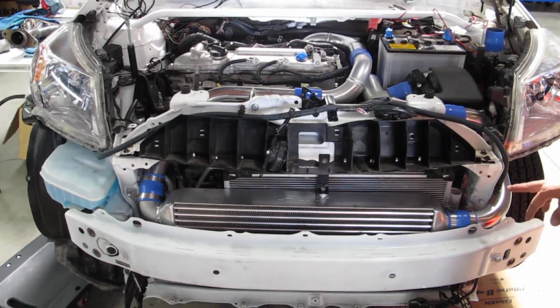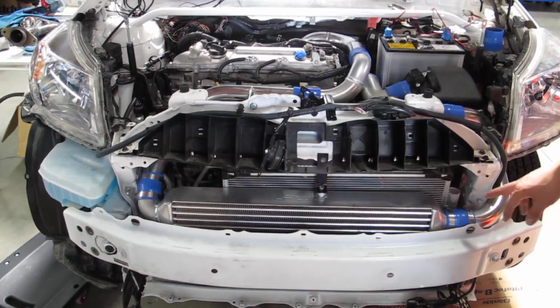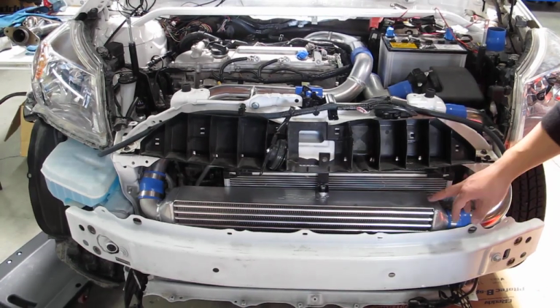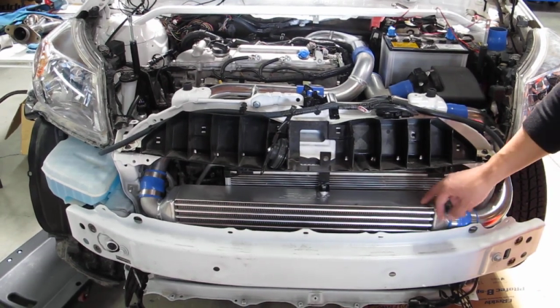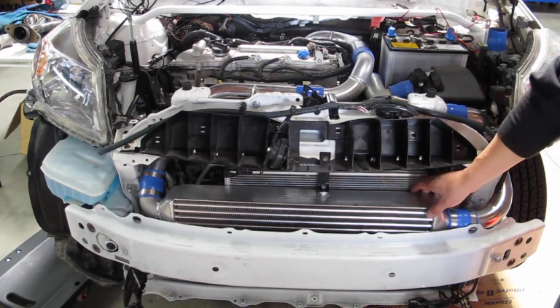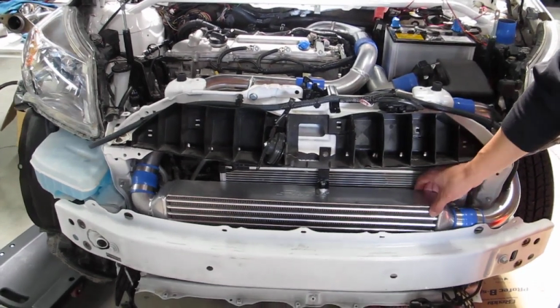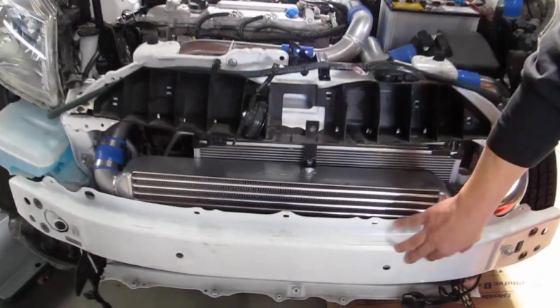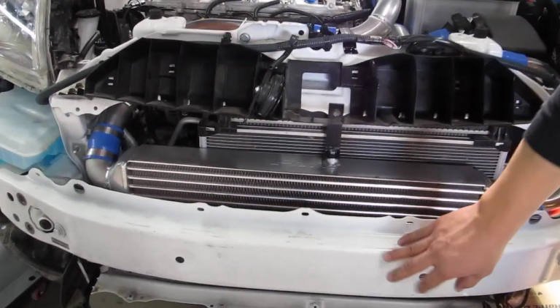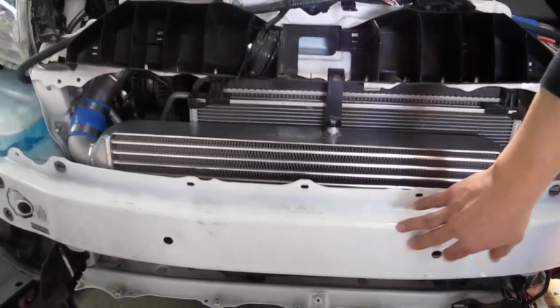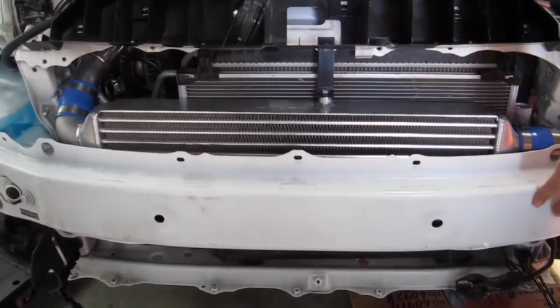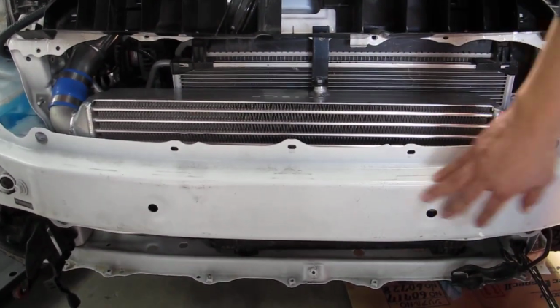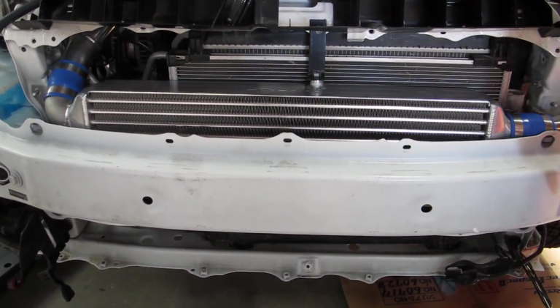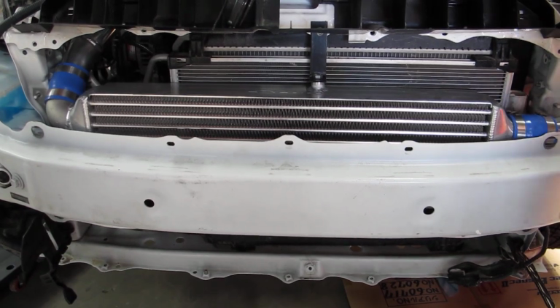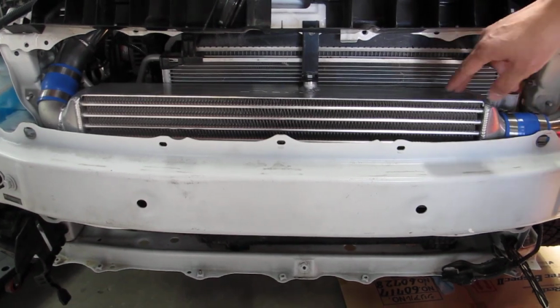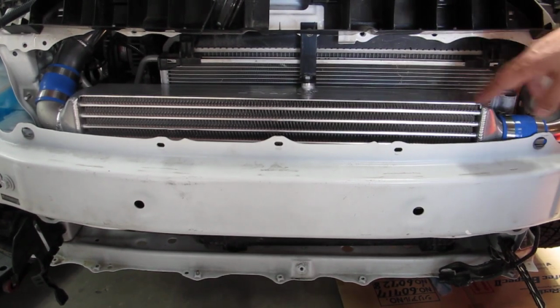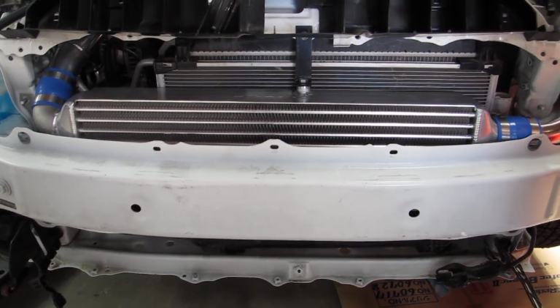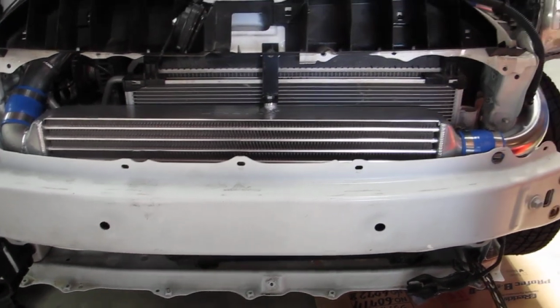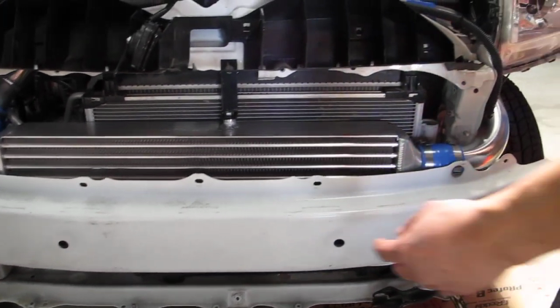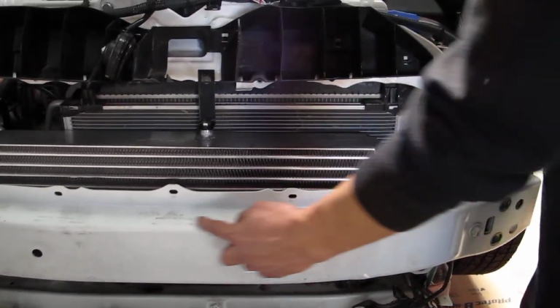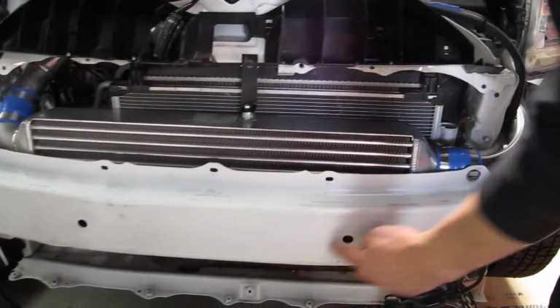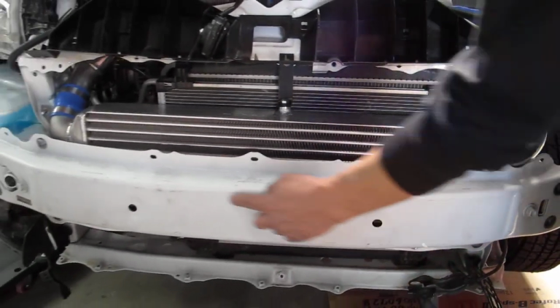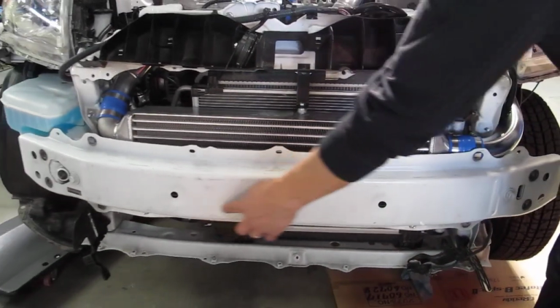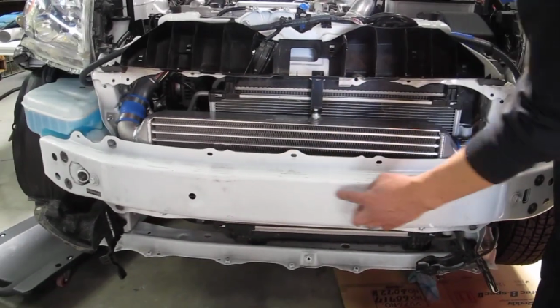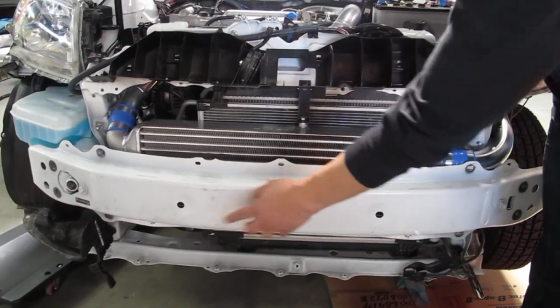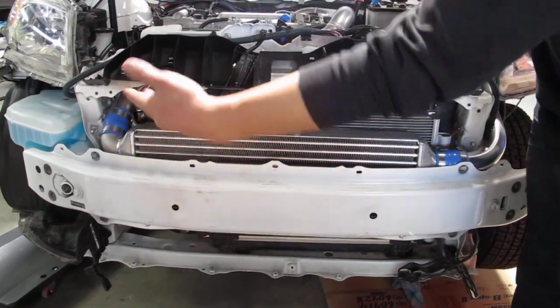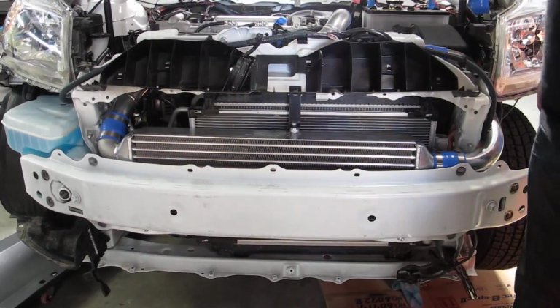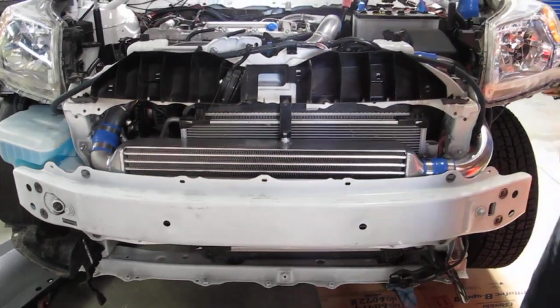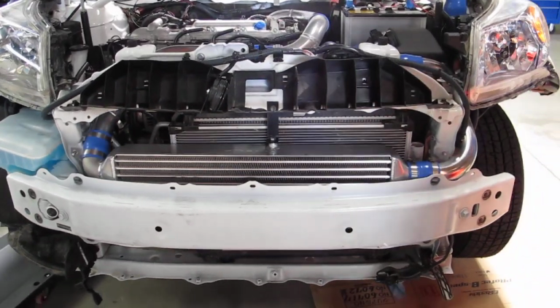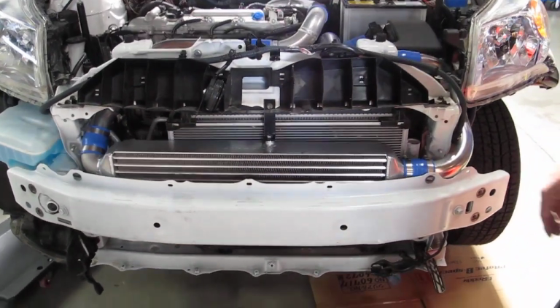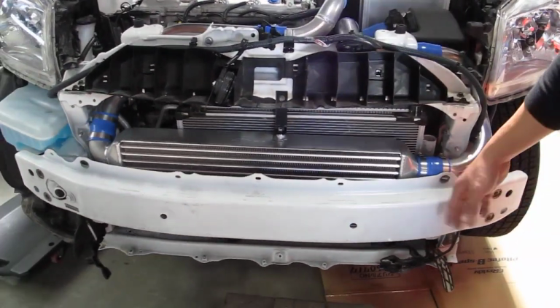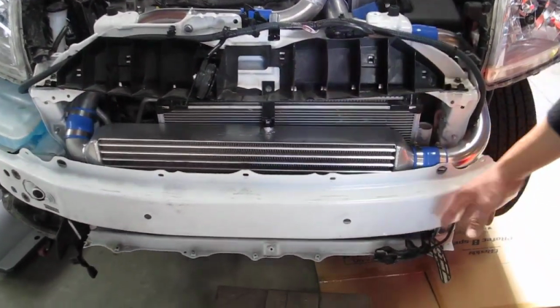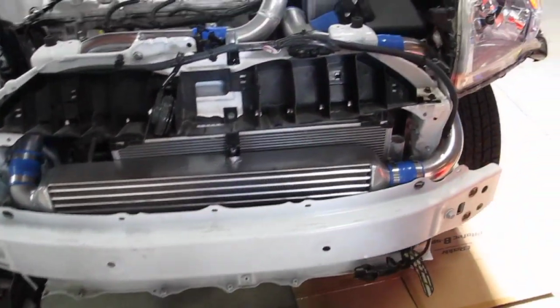We put this behind the bumper support beam to protect it. We could cut the holes here for the duct and modify the bumper, but it's pretty well protected.